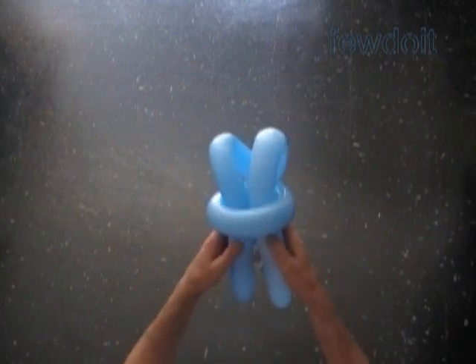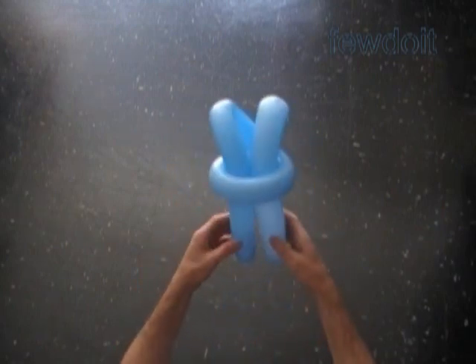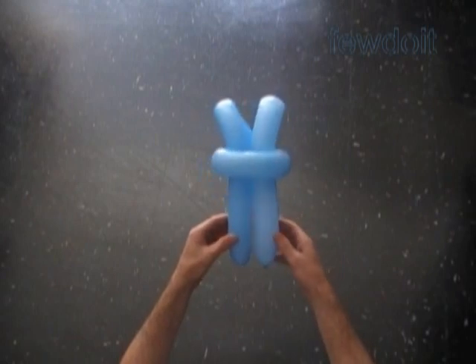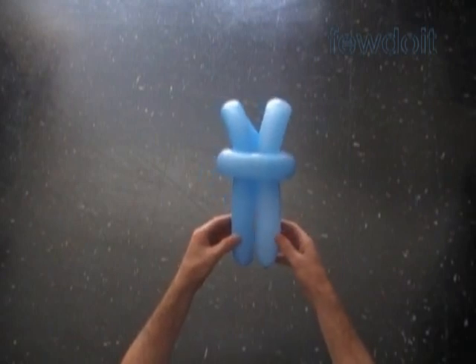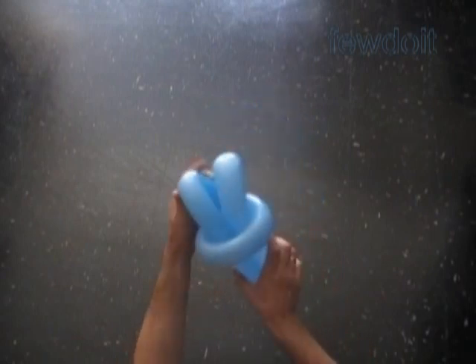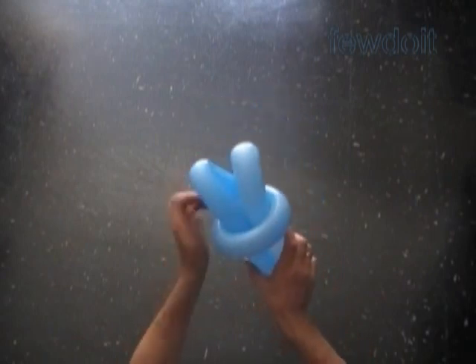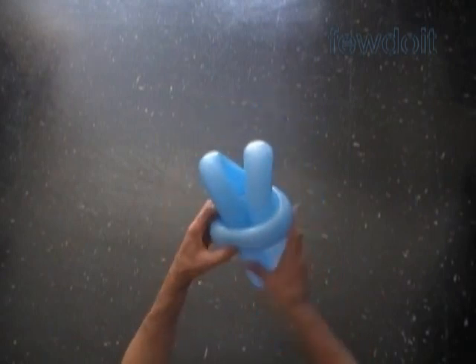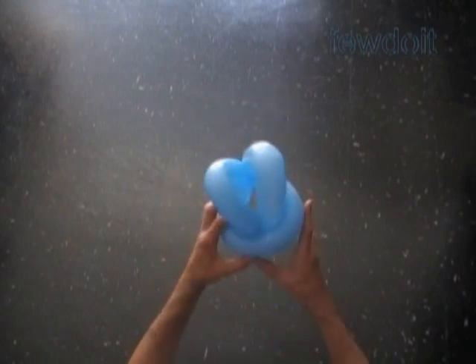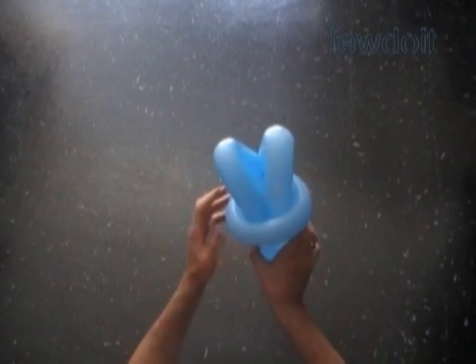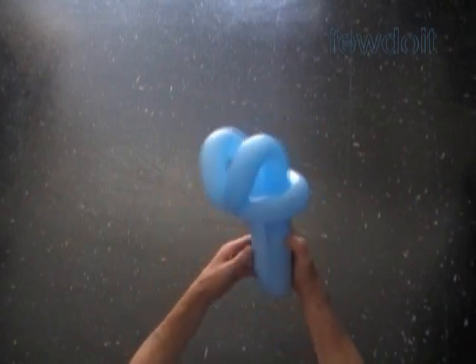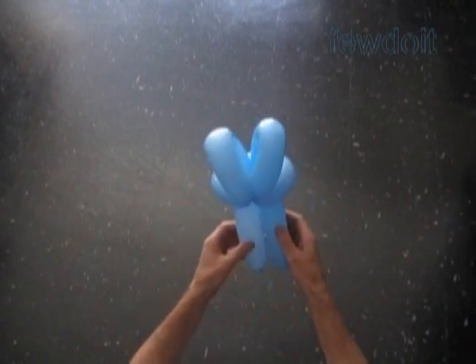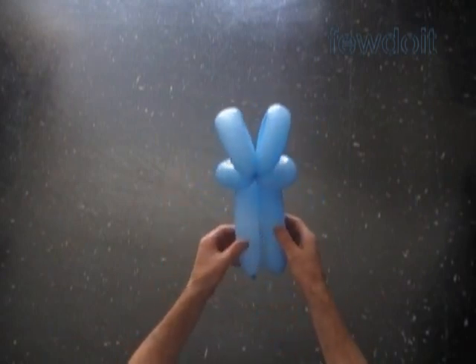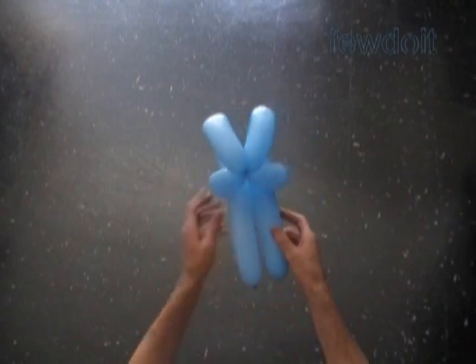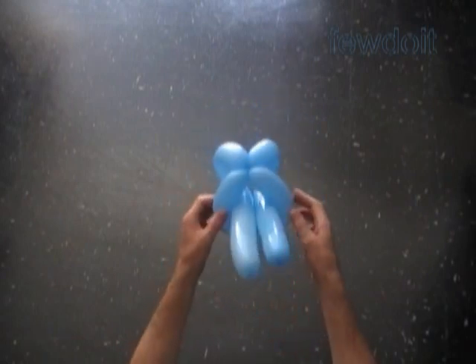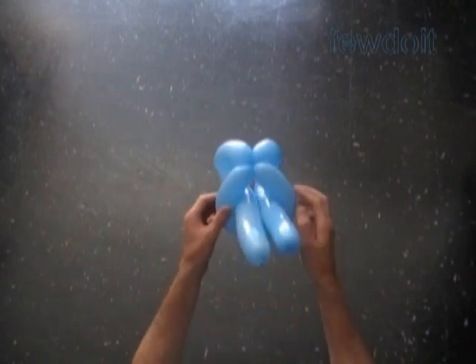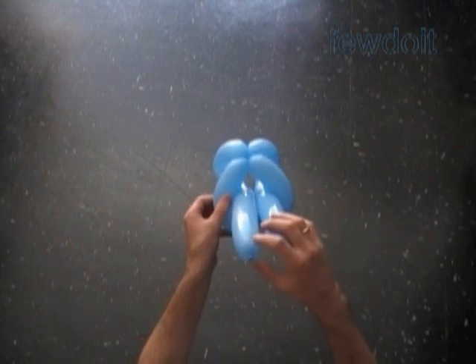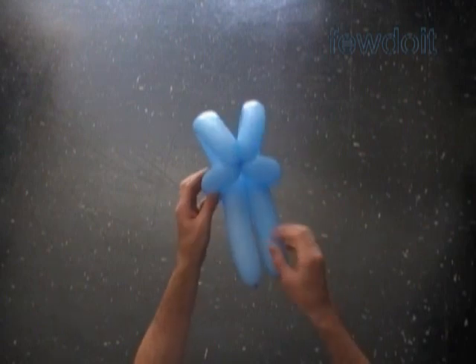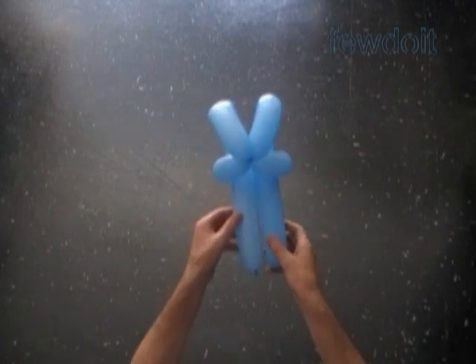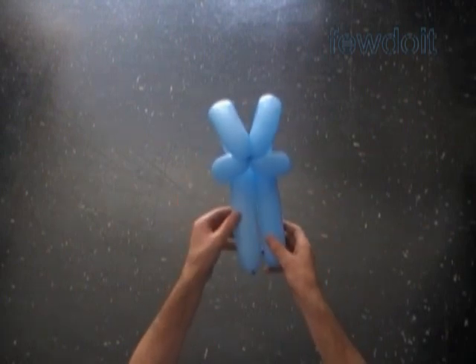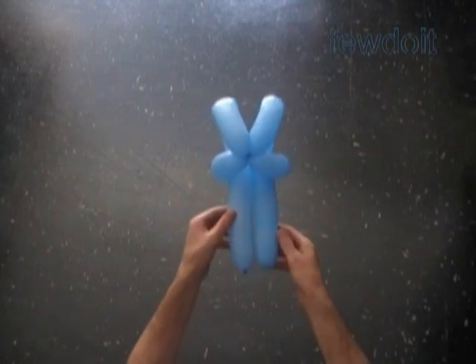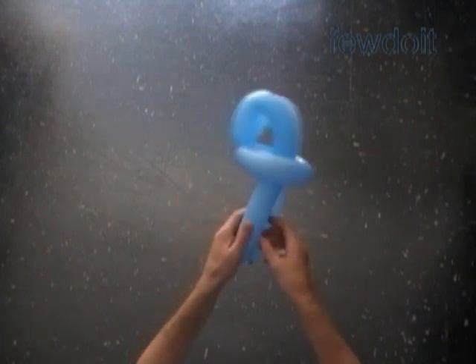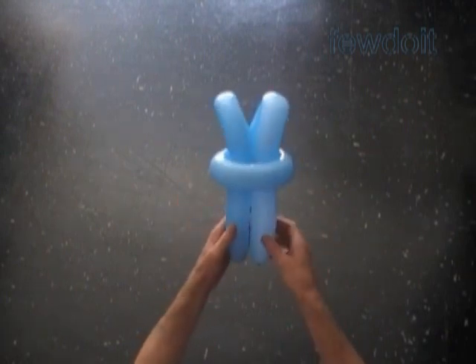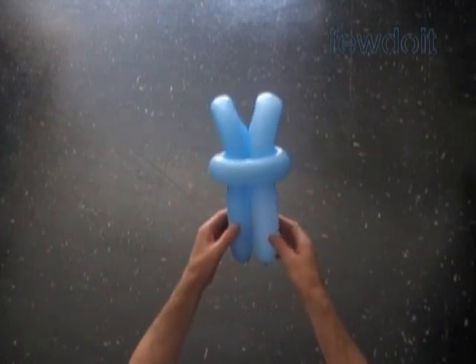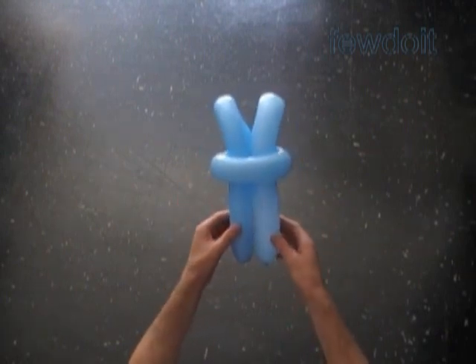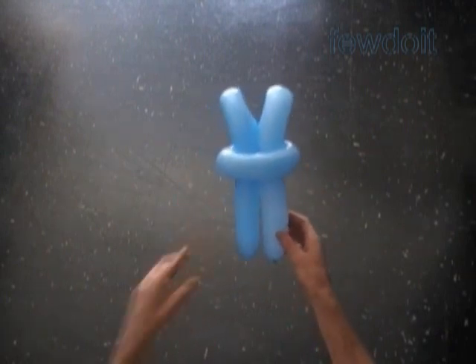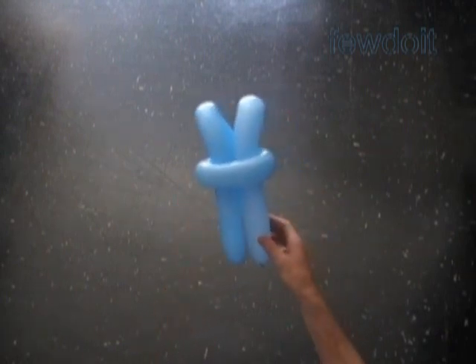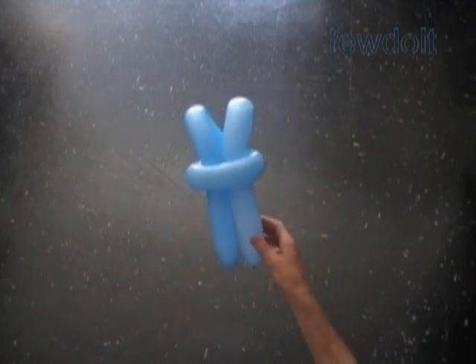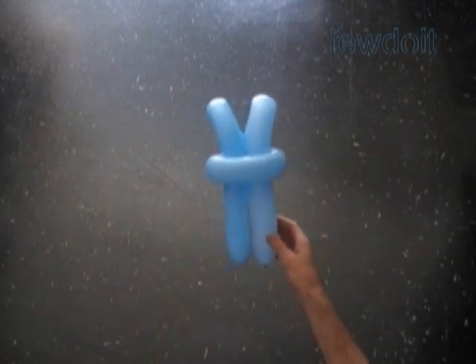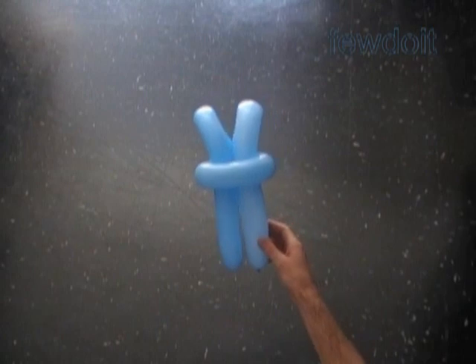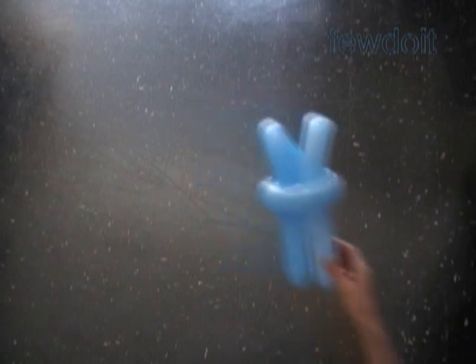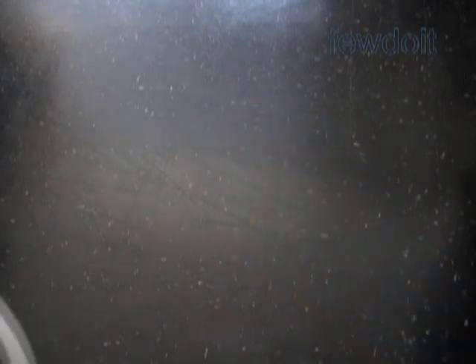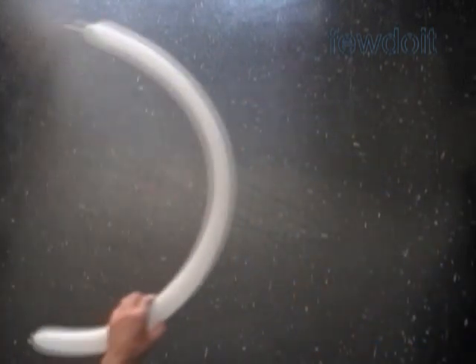We have made the legs and the torso. Here's the back view, the bottom view, the side view, and the front view. Put the blue balloon aside for now.